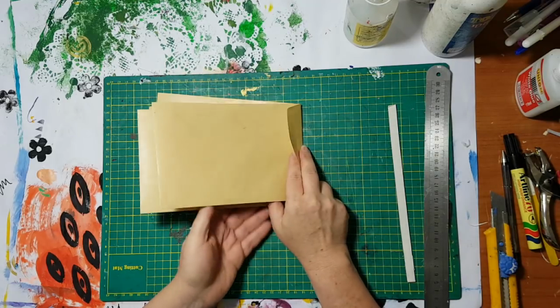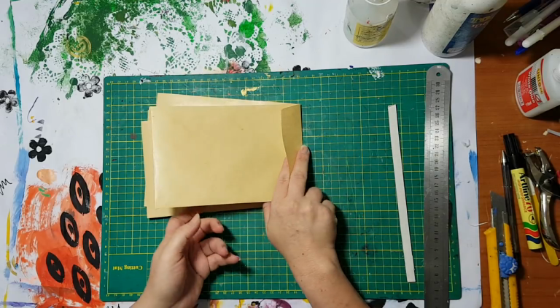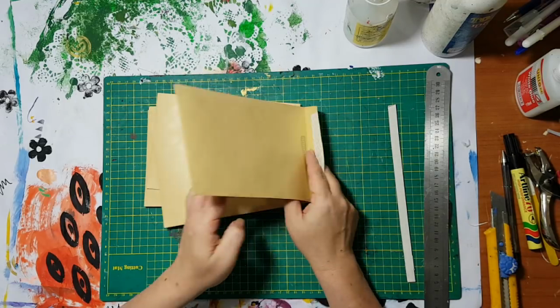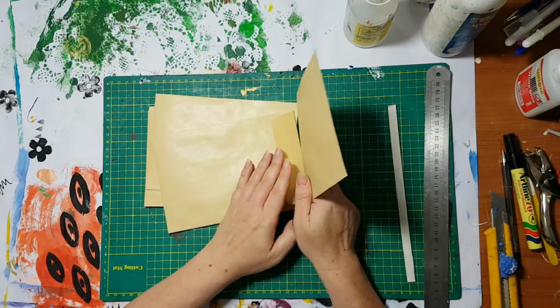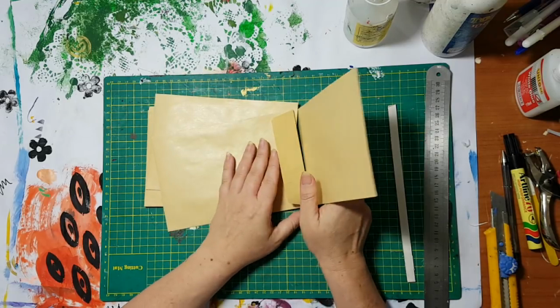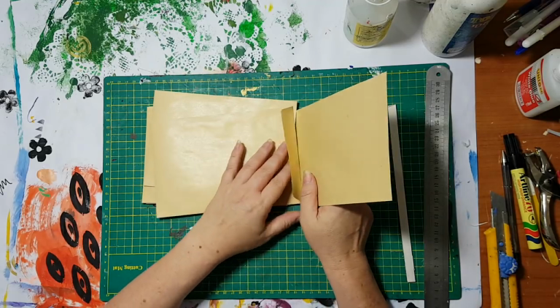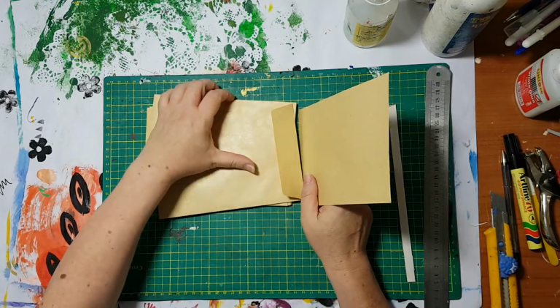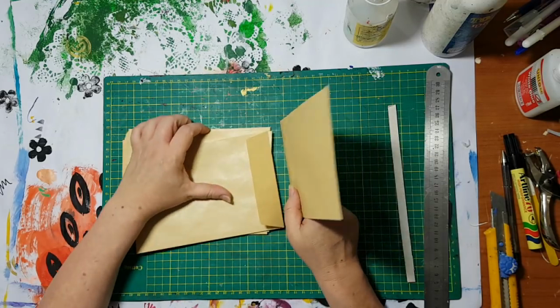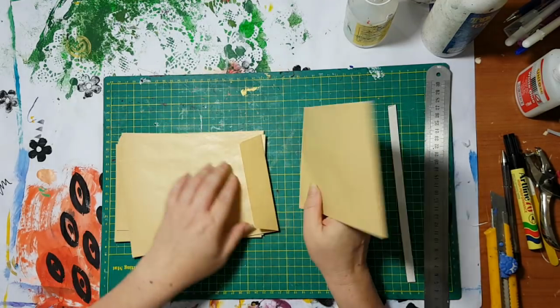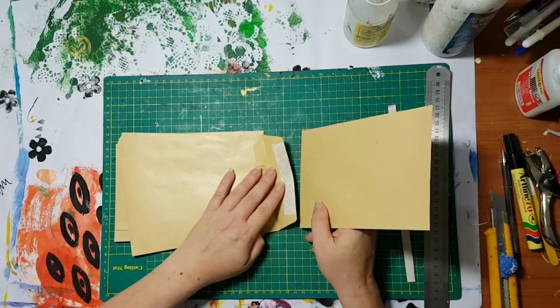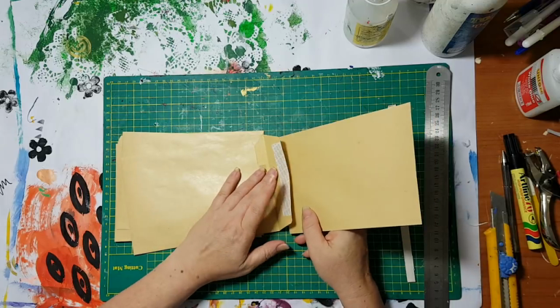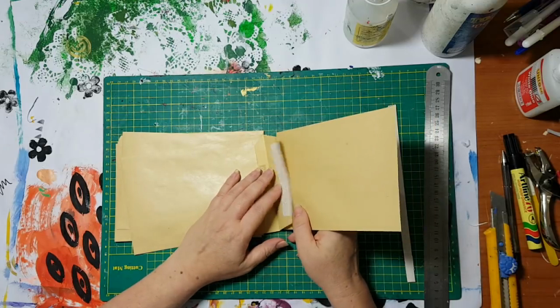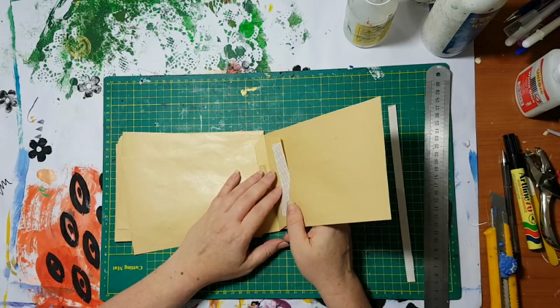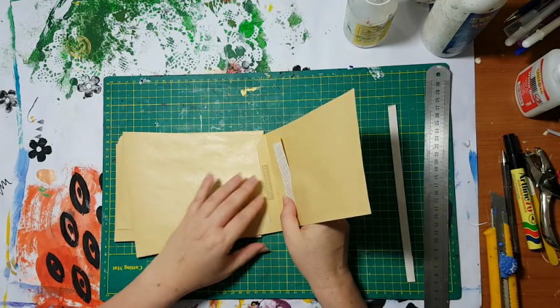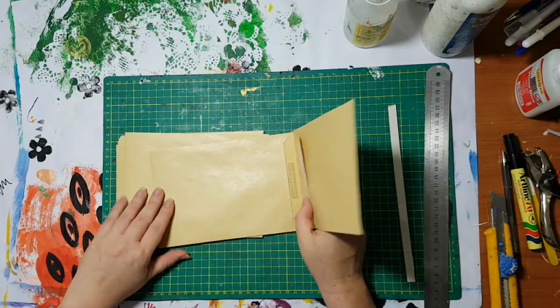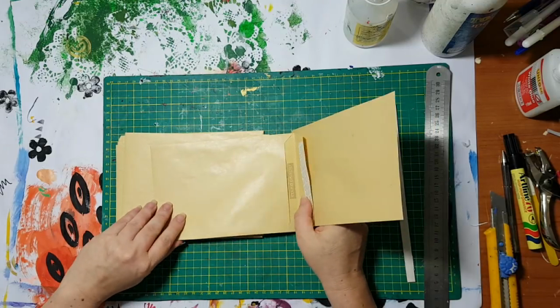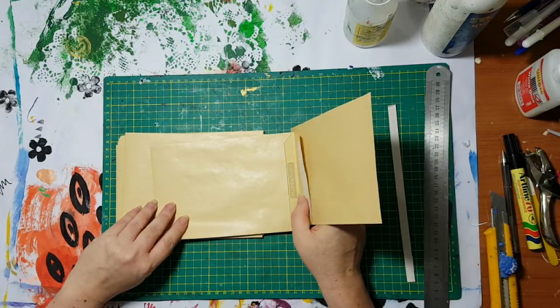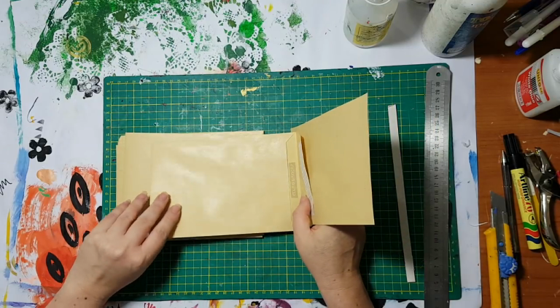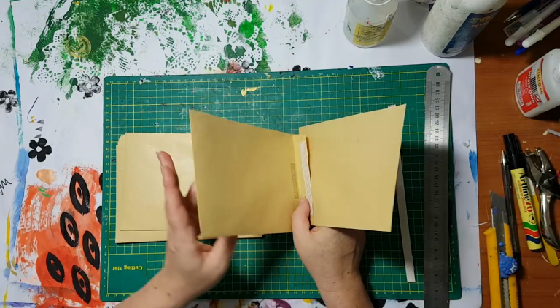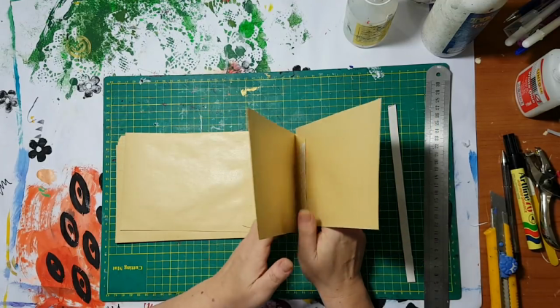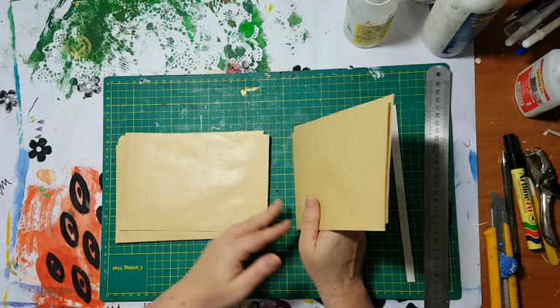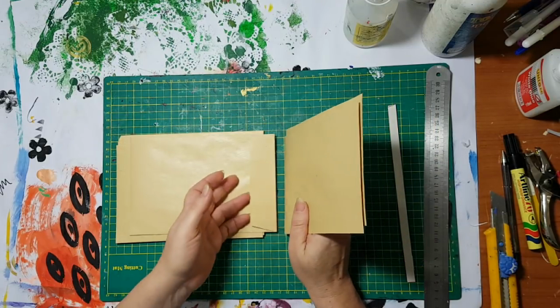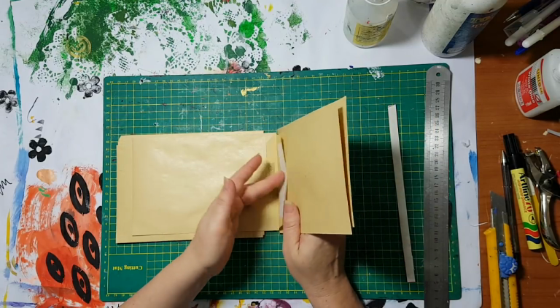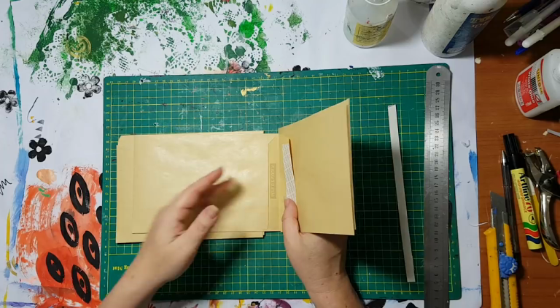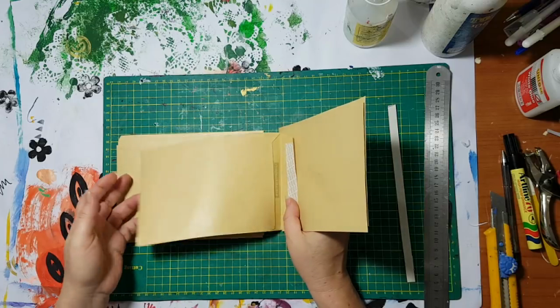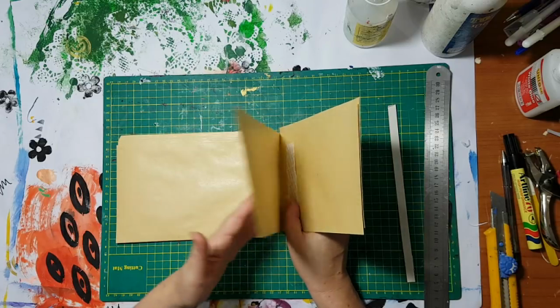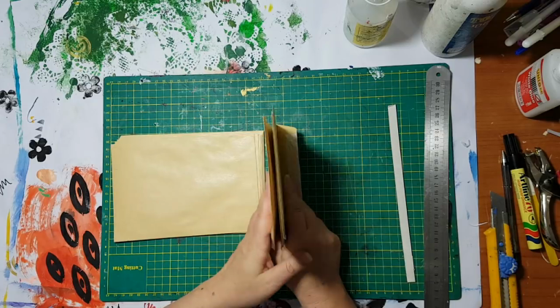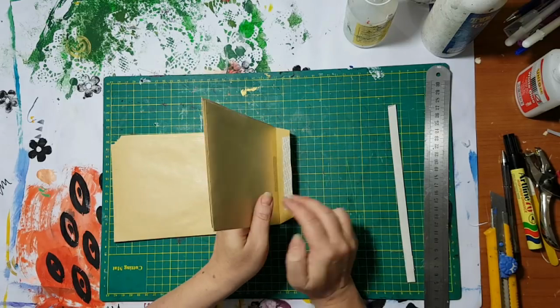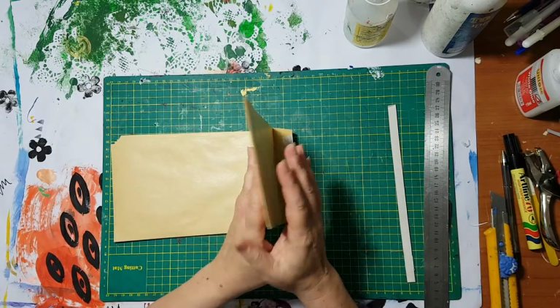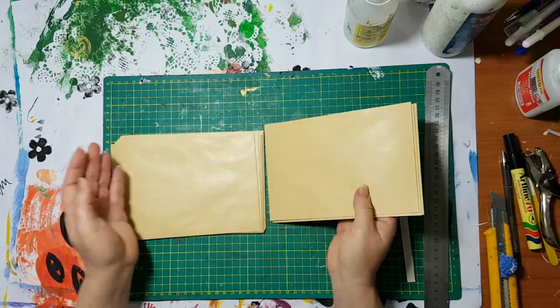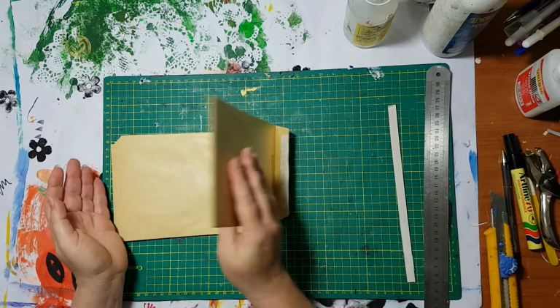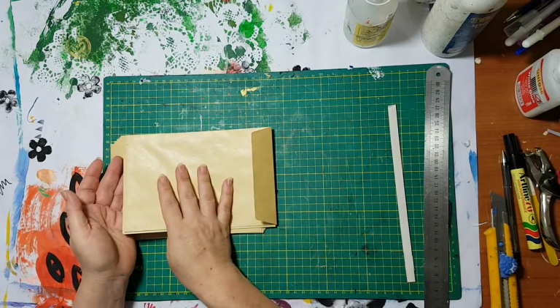Basically what I've done up till now was attach the flap to the next envelope like so, and then you had some kind of album.